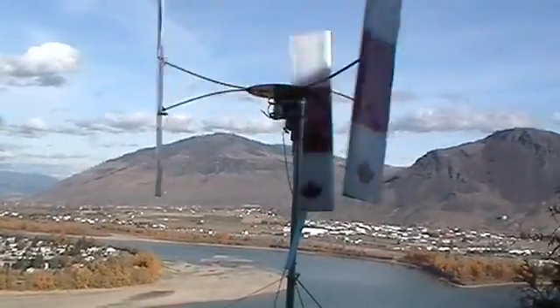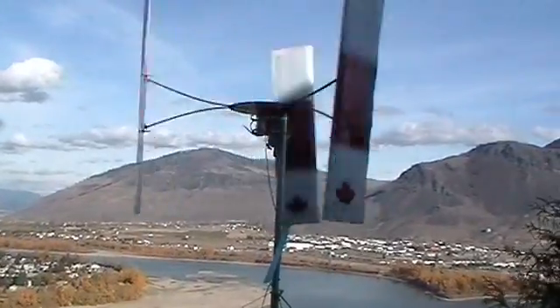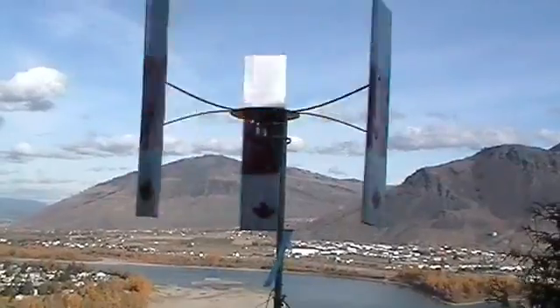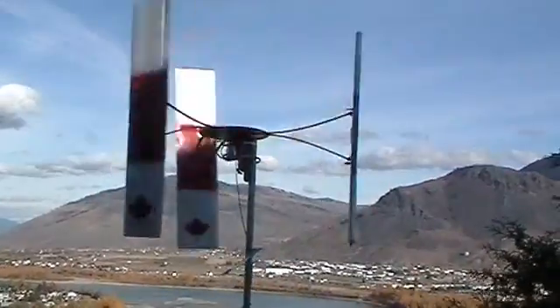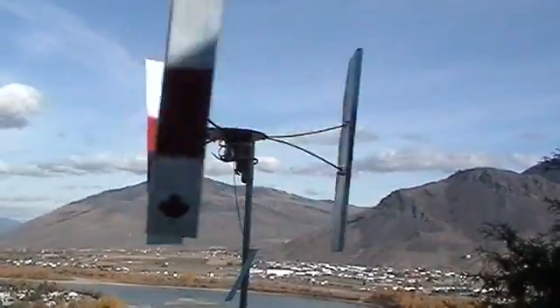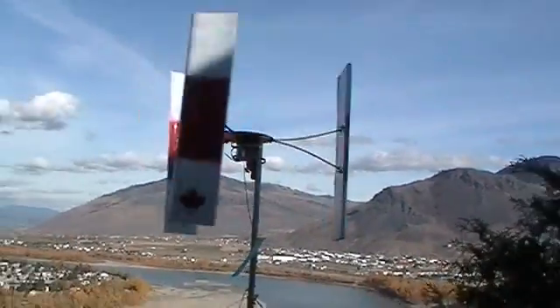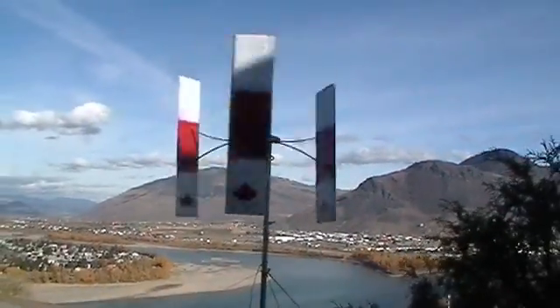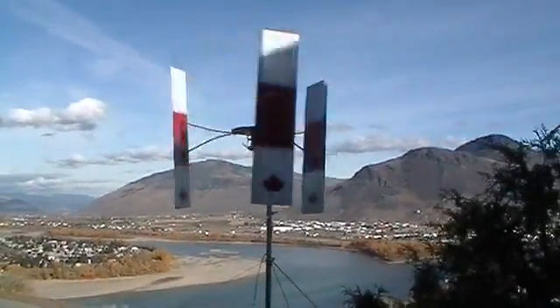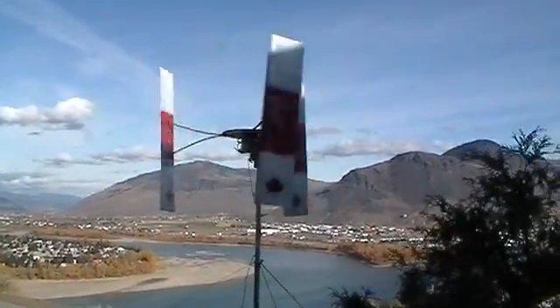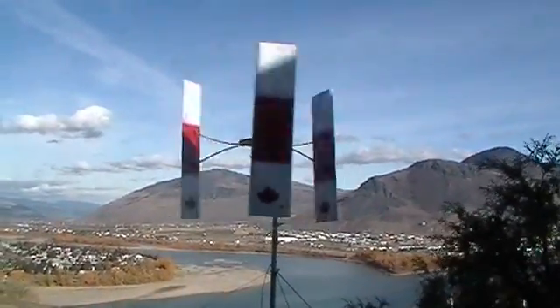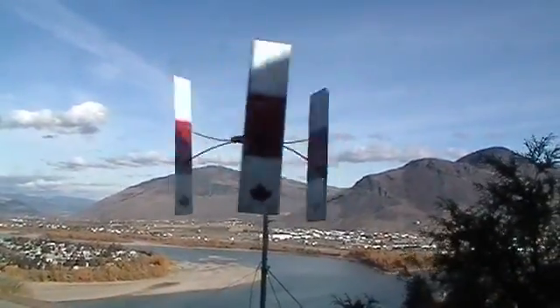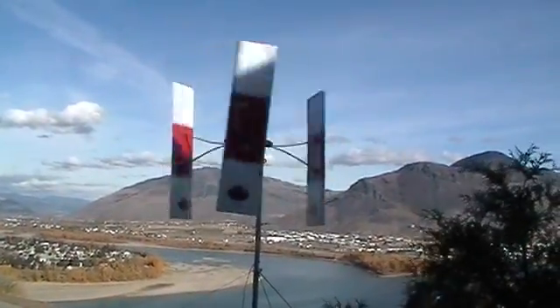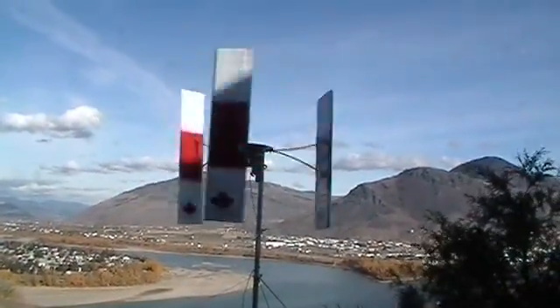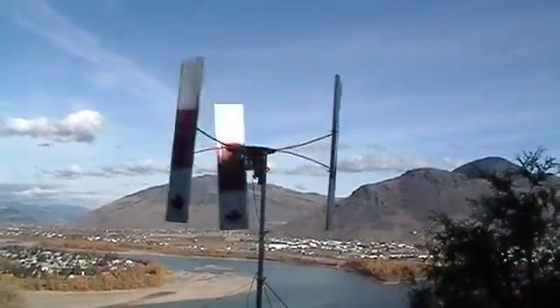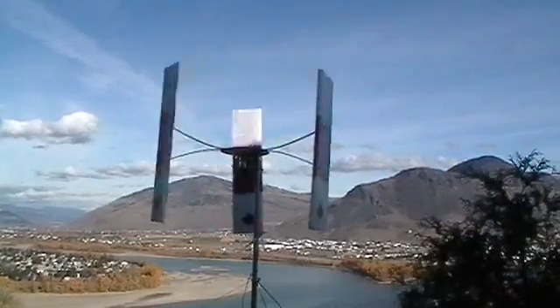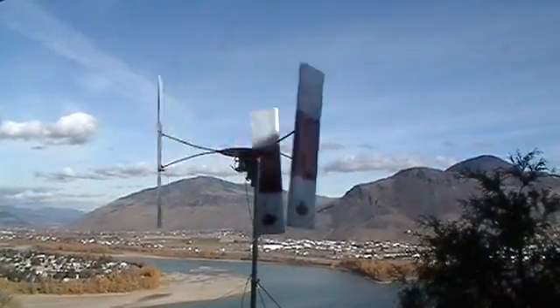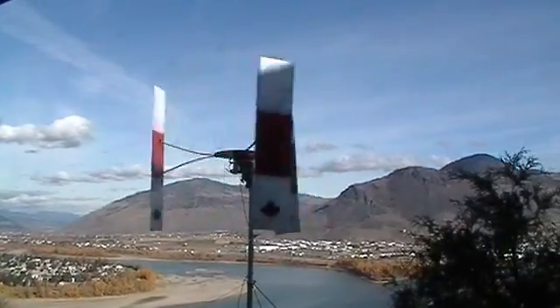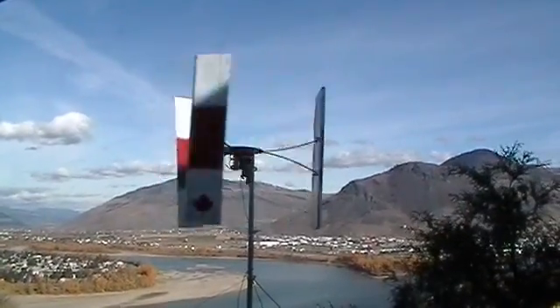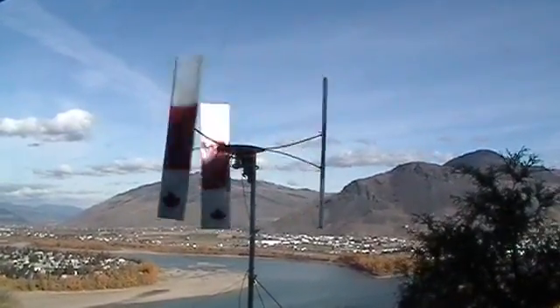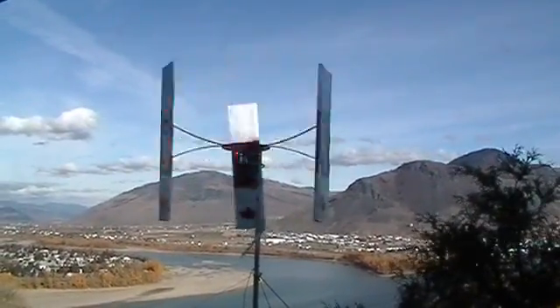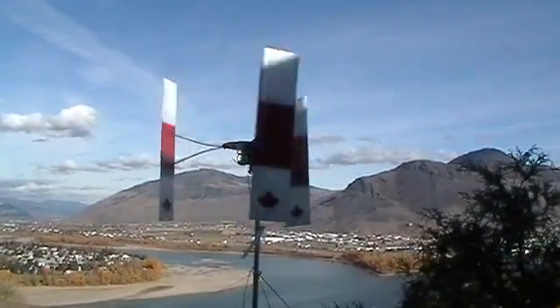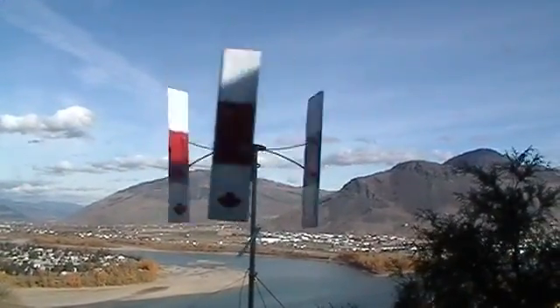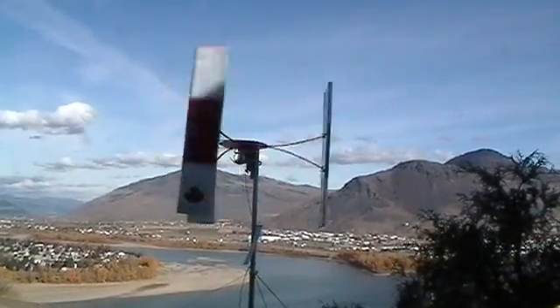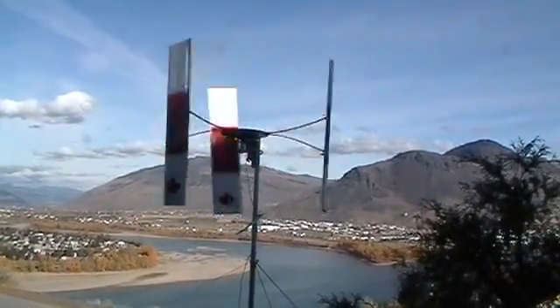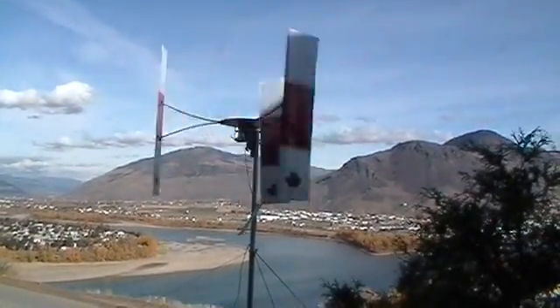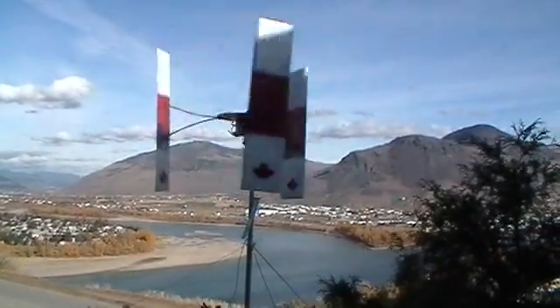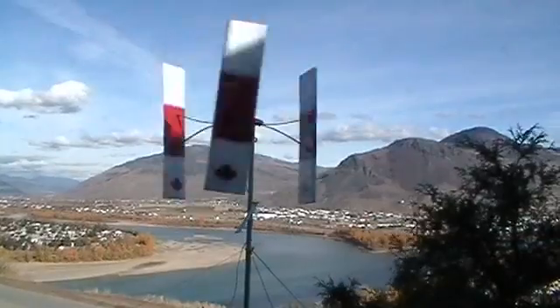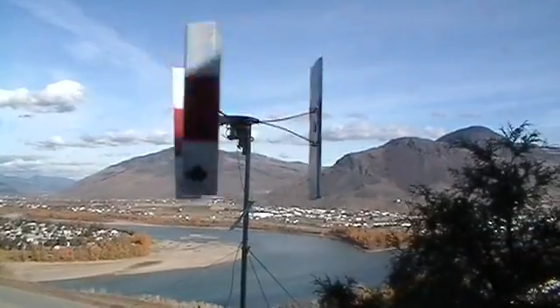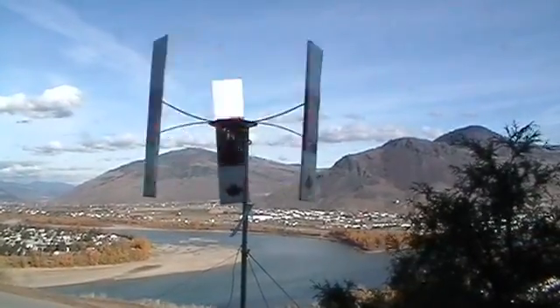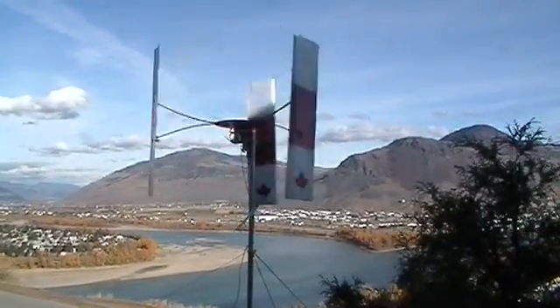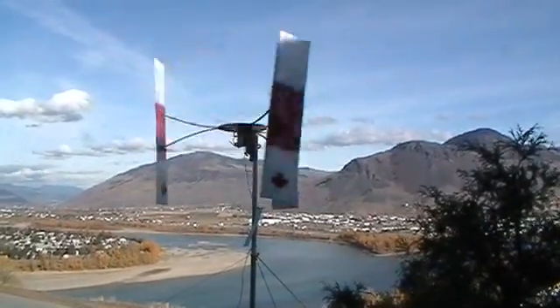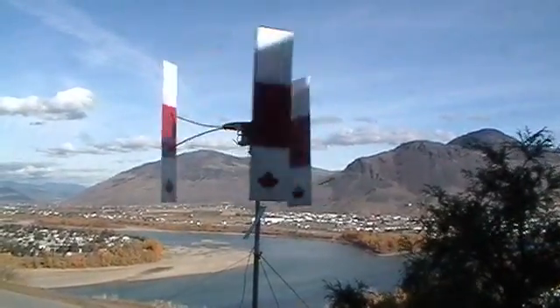I had to detune them to take that last picture so you could see what the paint pattern is. There's with the blades set at the proper angle.